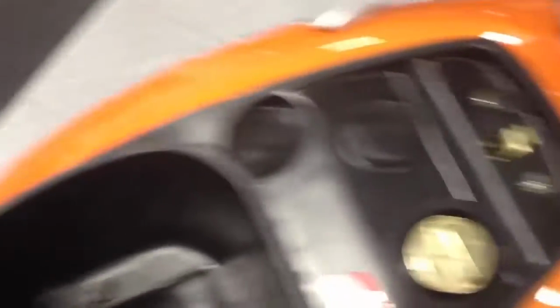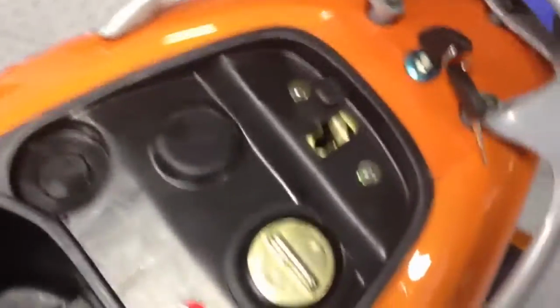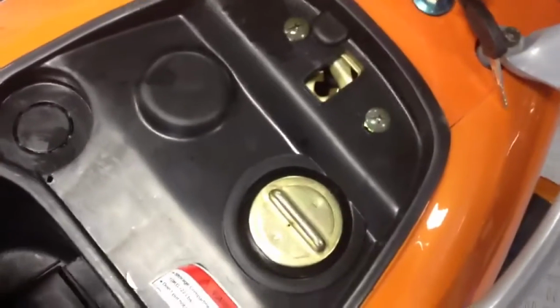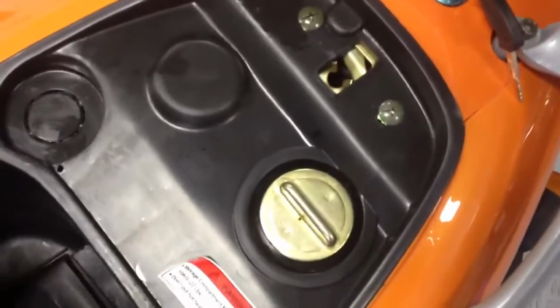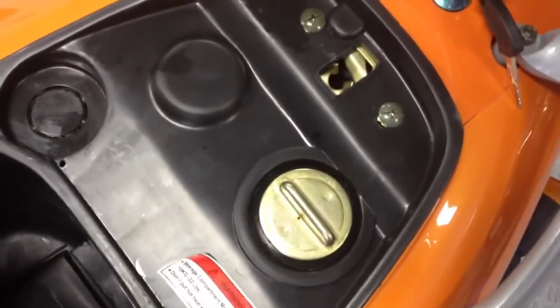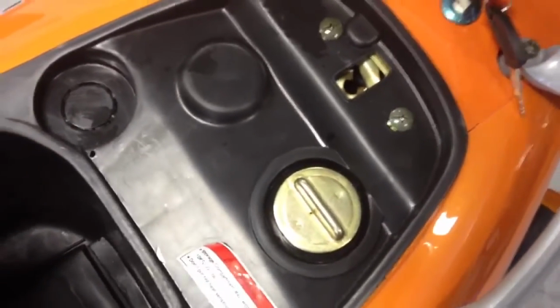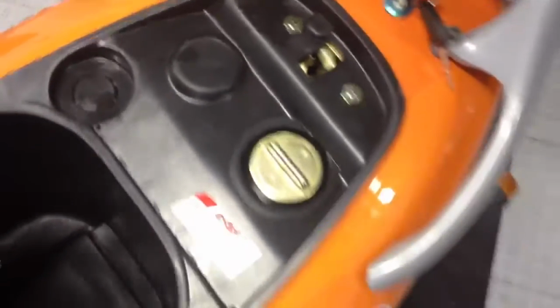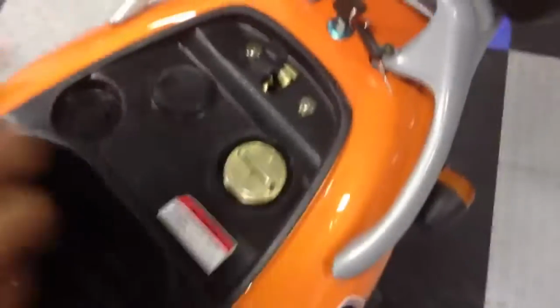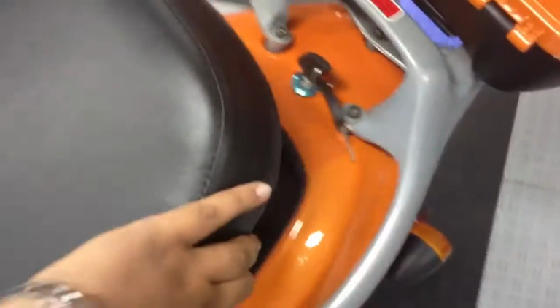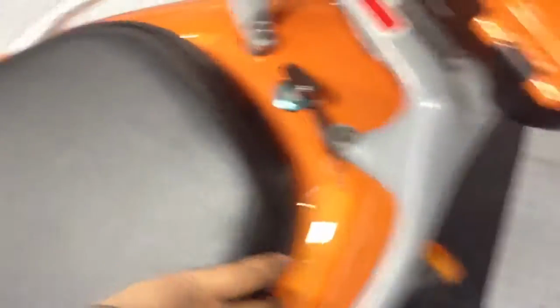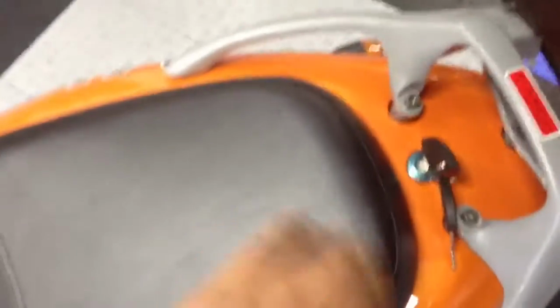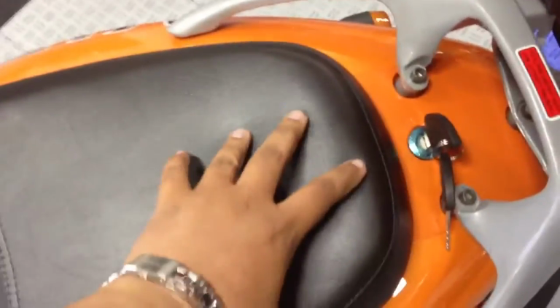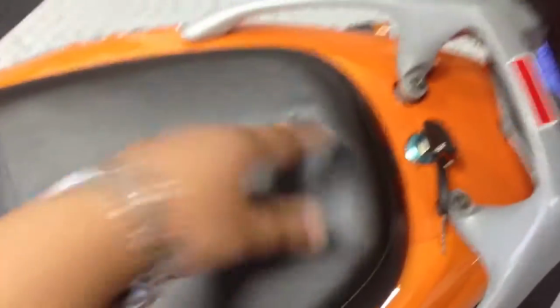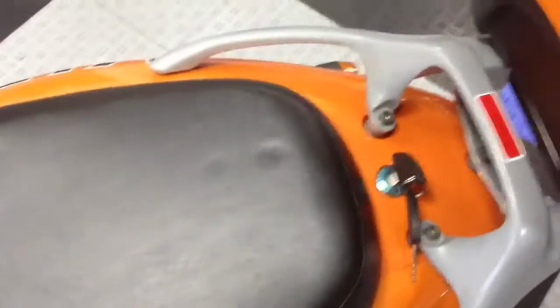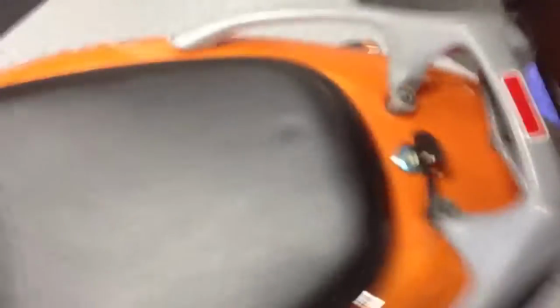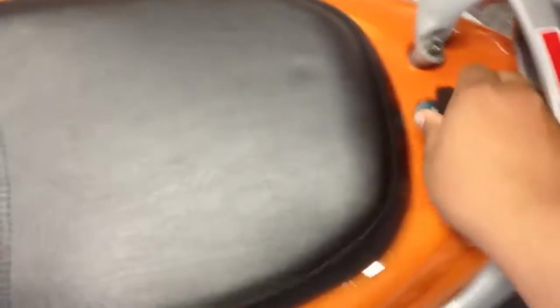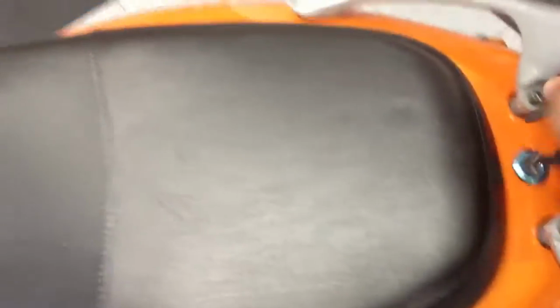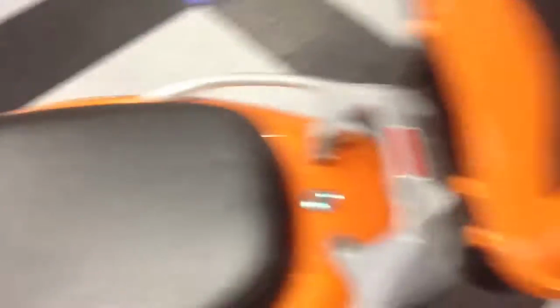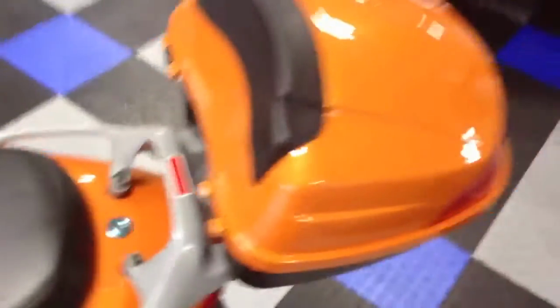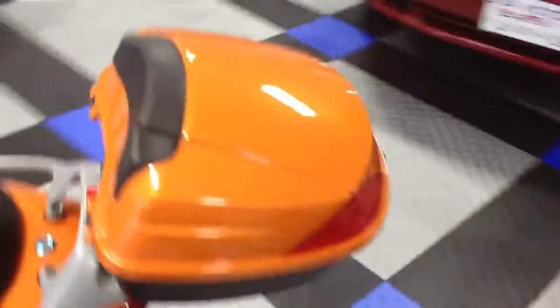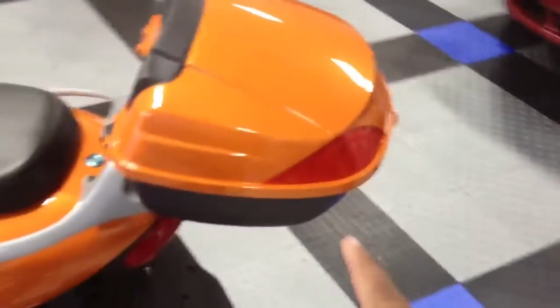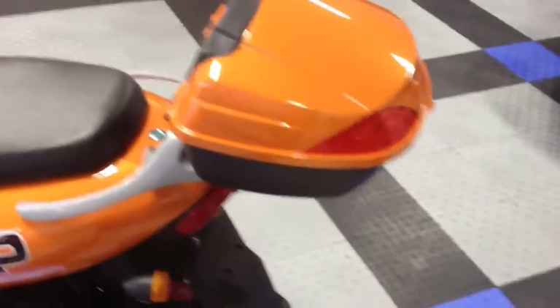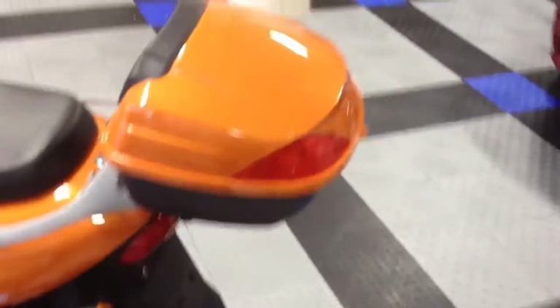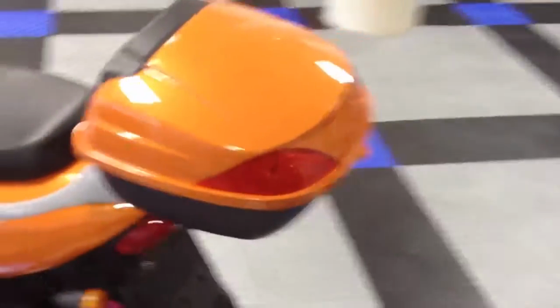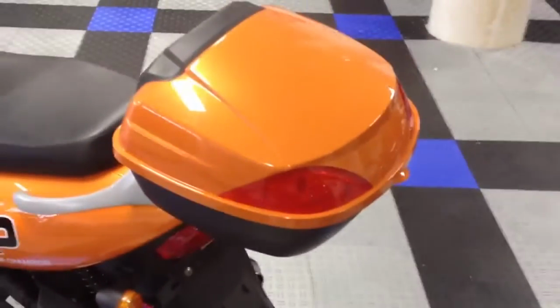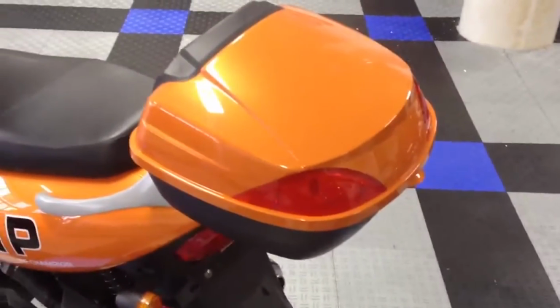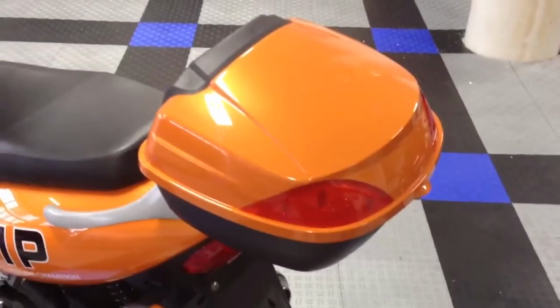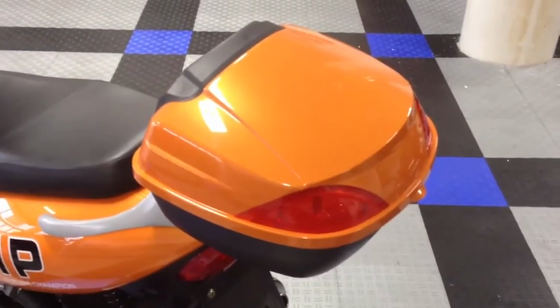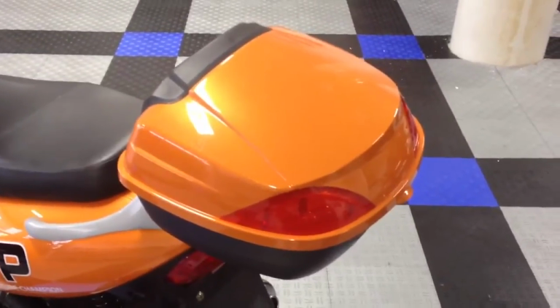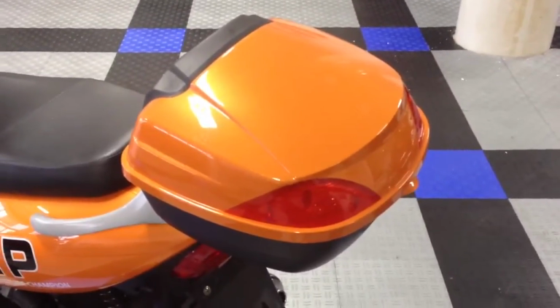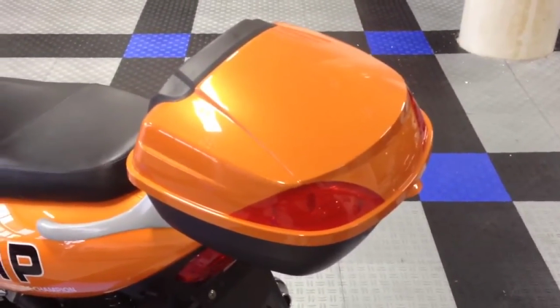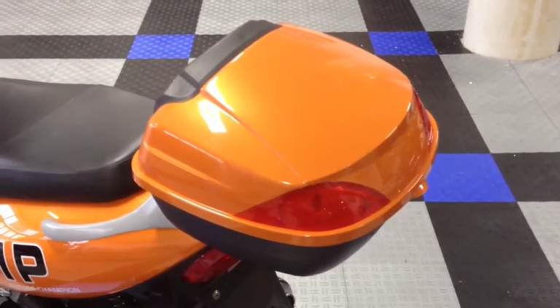That's where you put your gas in right there — you got a gas cap. There's also another storage compartment back here as you can see. You can either put your helmet in there or store any of your belongings.